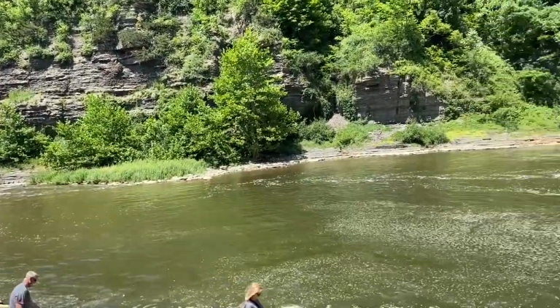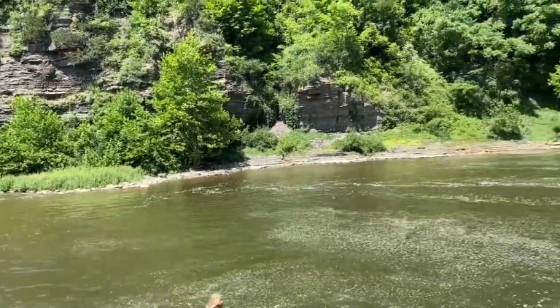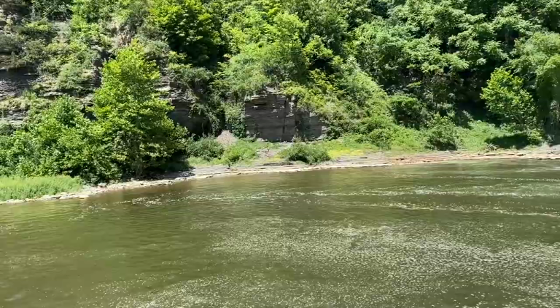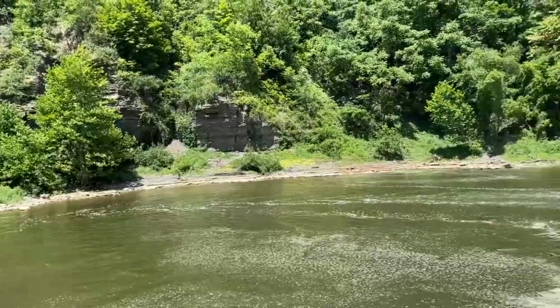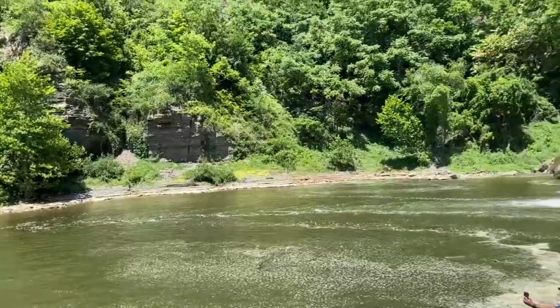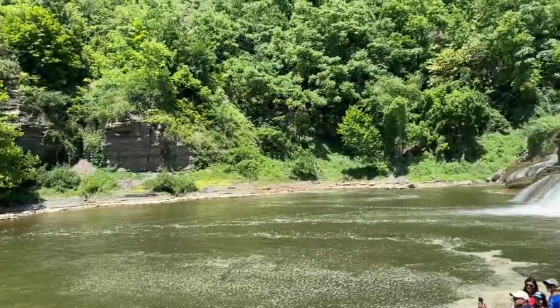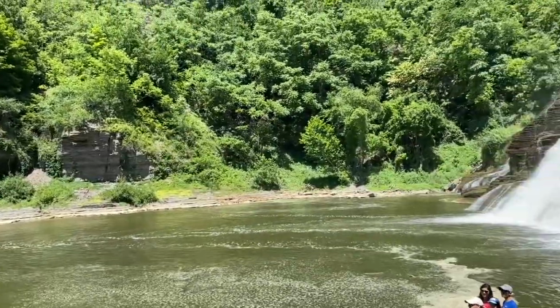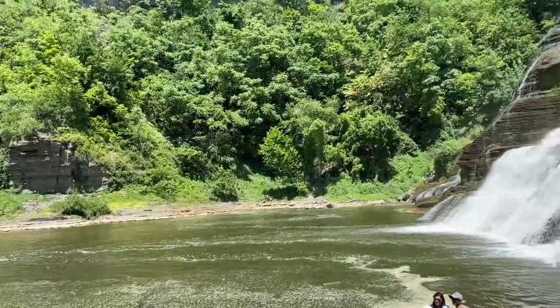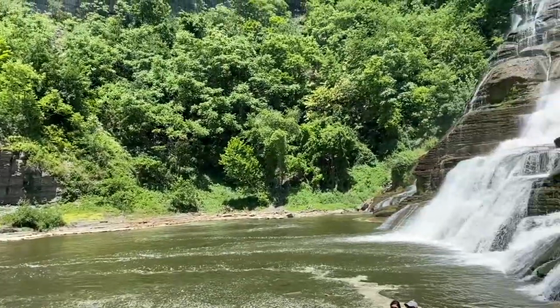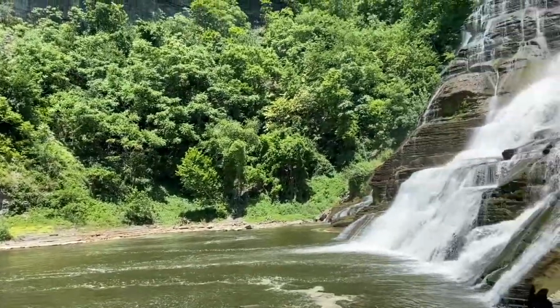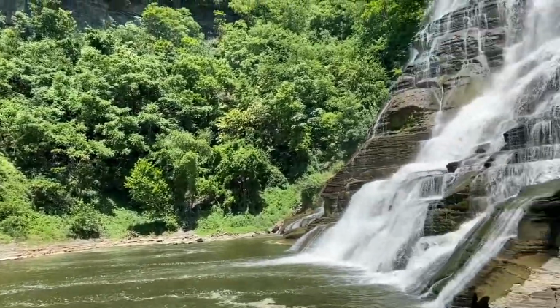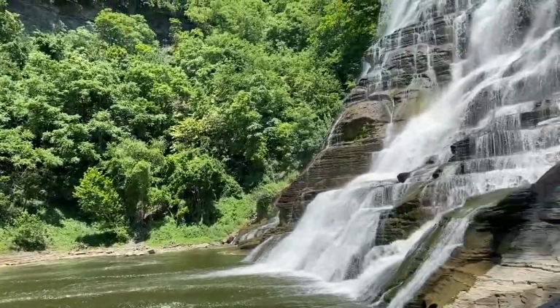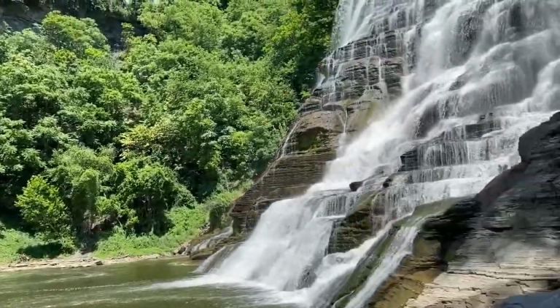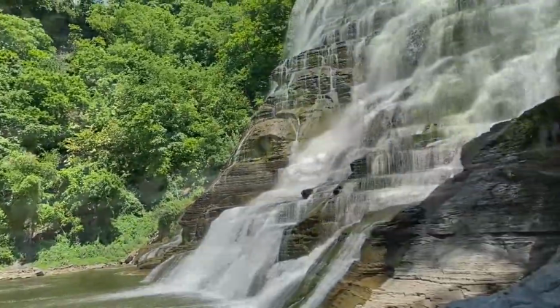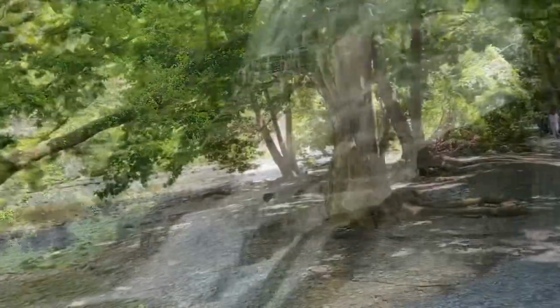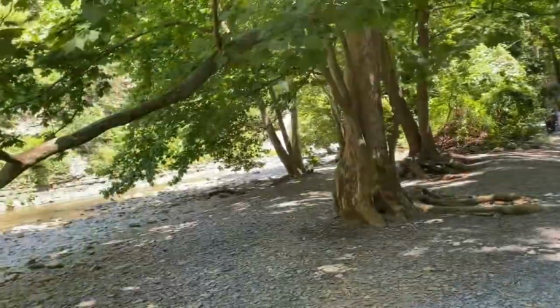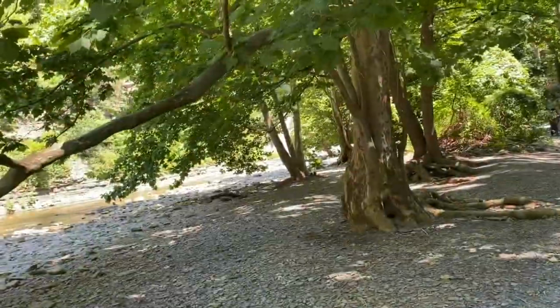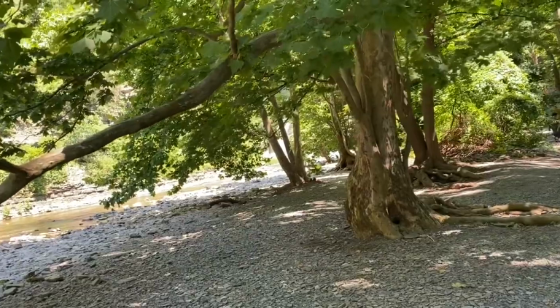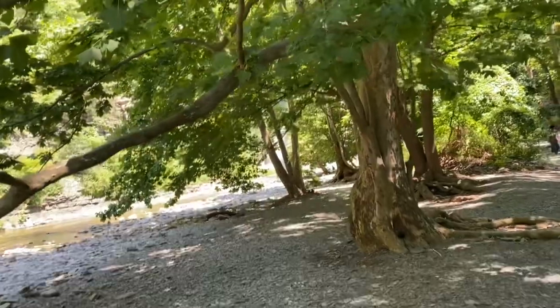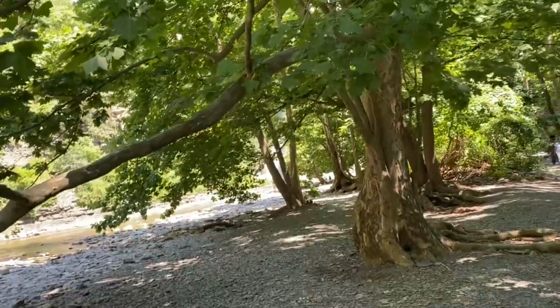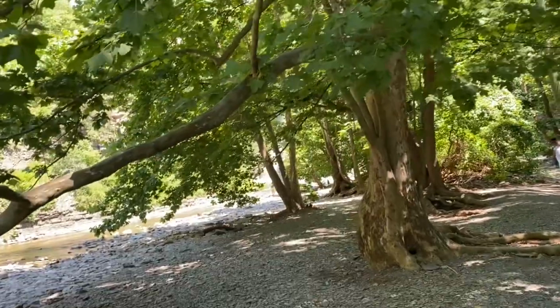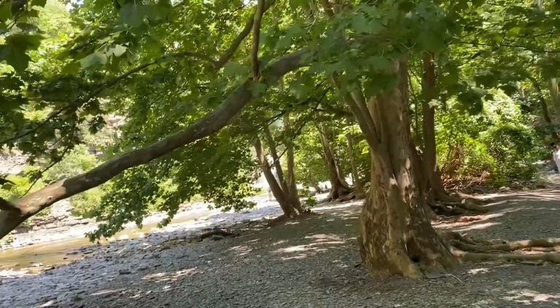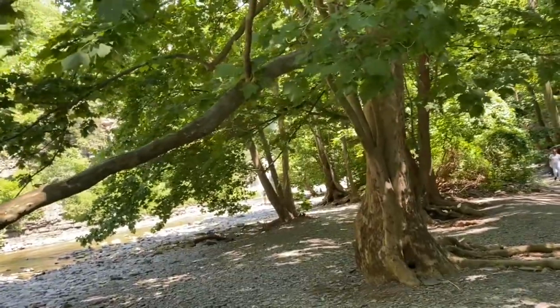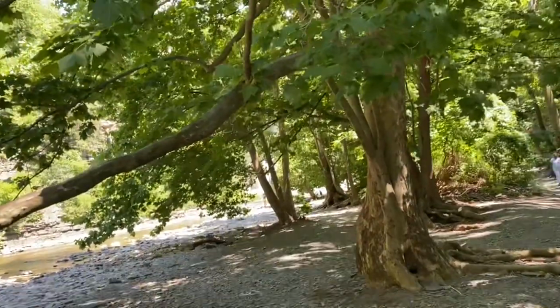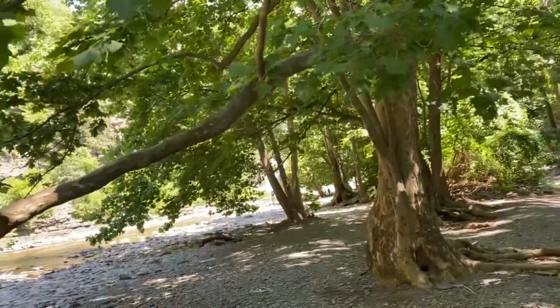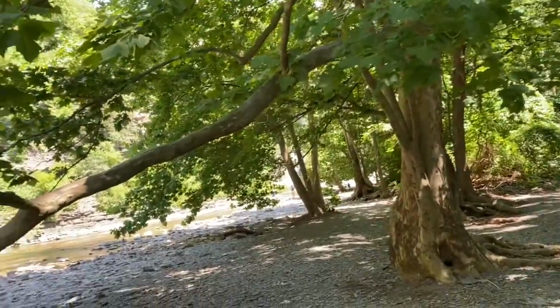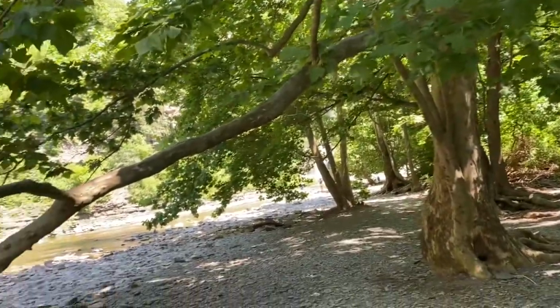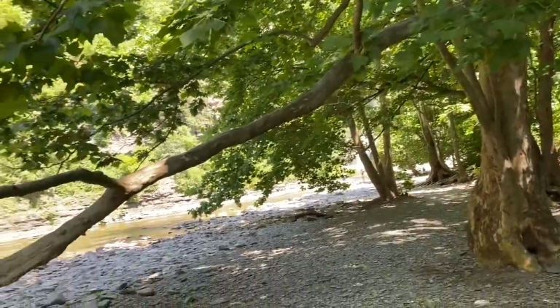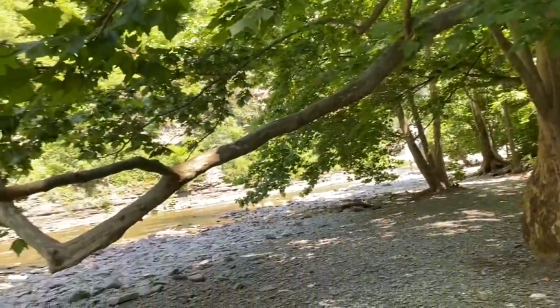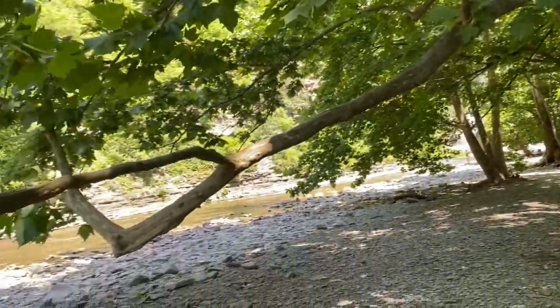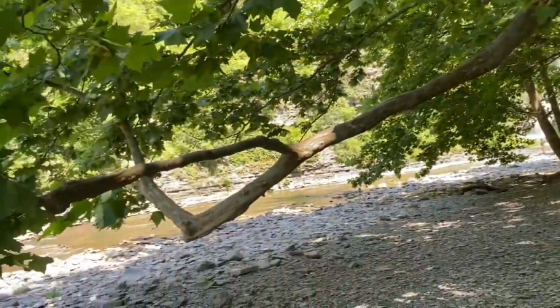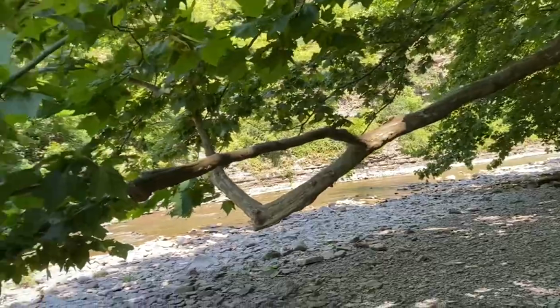Whether you're here to hike, picnic, or simply take in the view, Ithaca Falls offers a peaceful retreat where nature's beauty is on full display. Thank you for joining us on this virtual tour of Ithaca Falls.